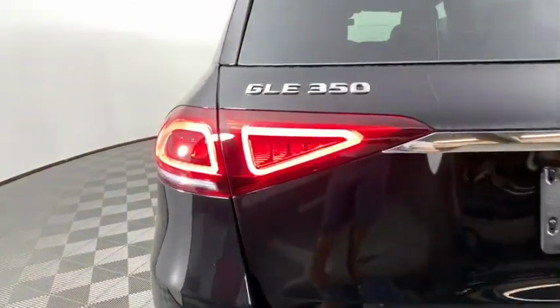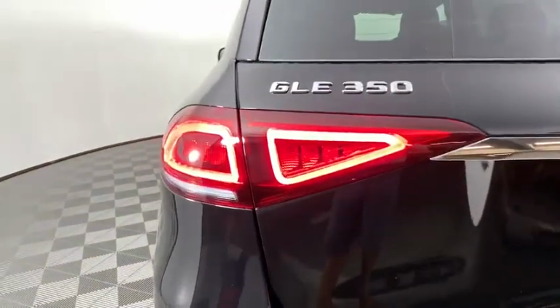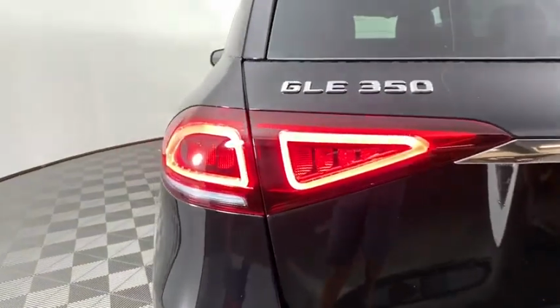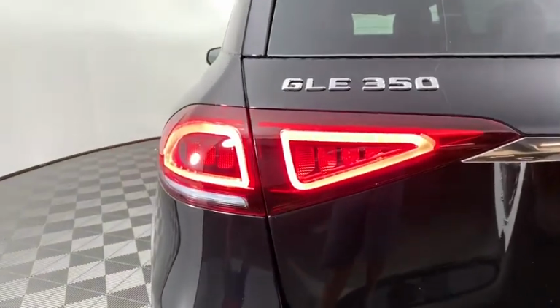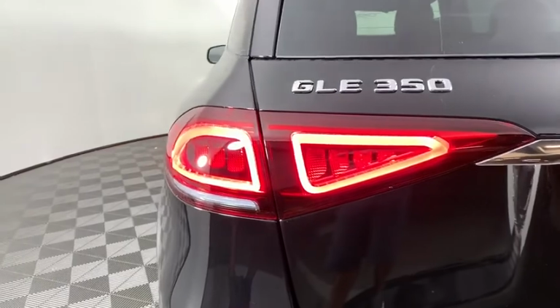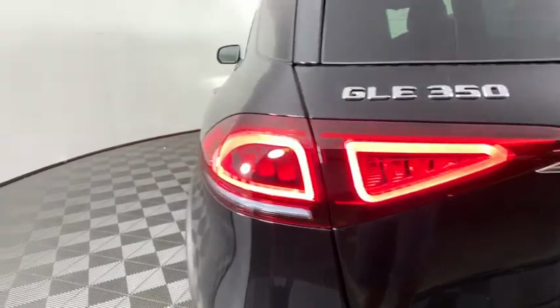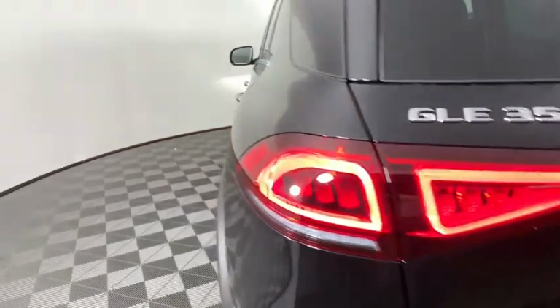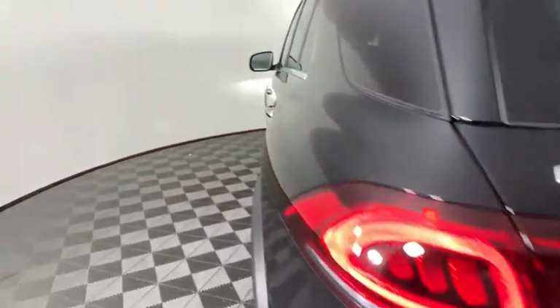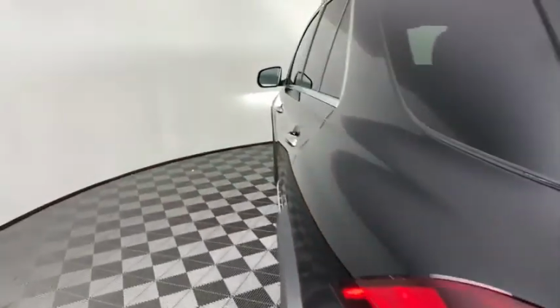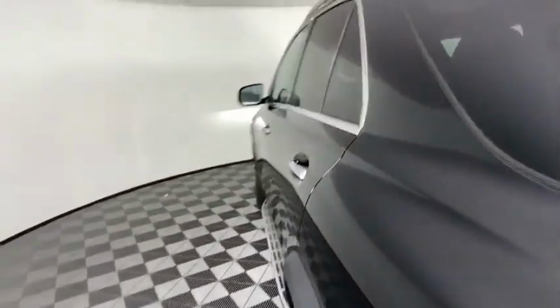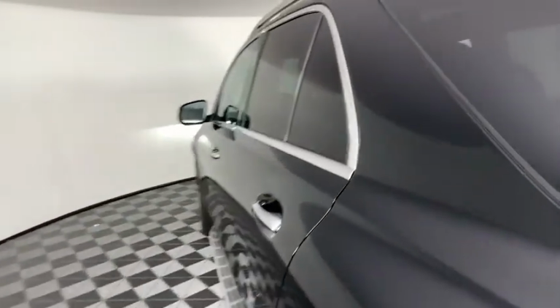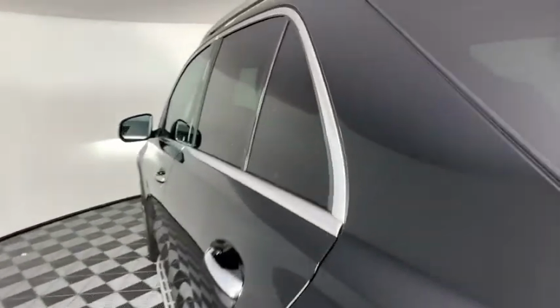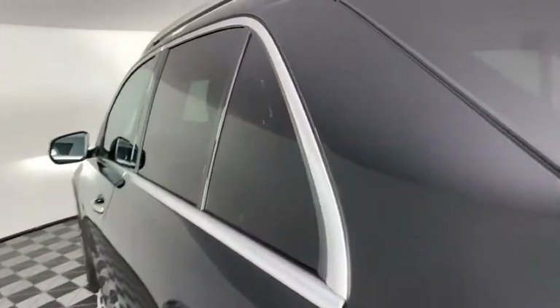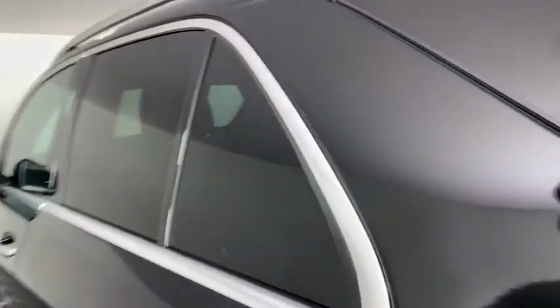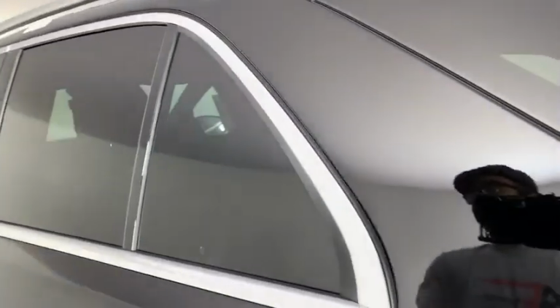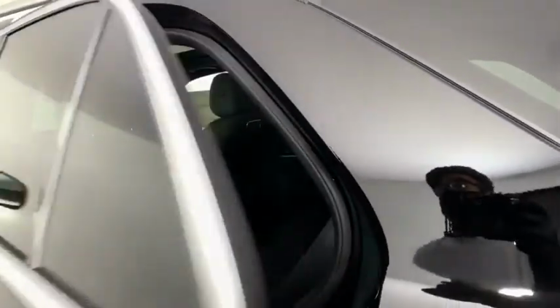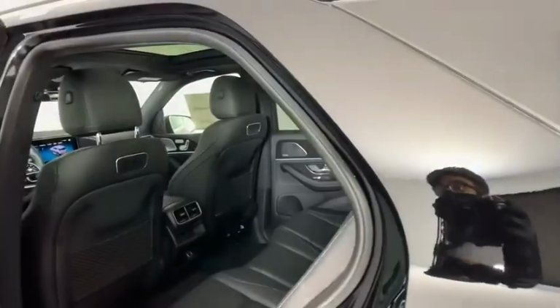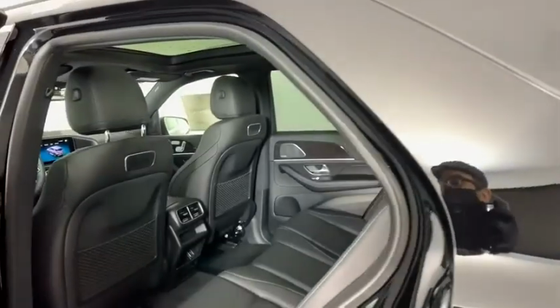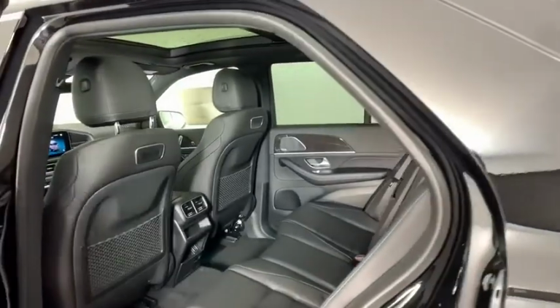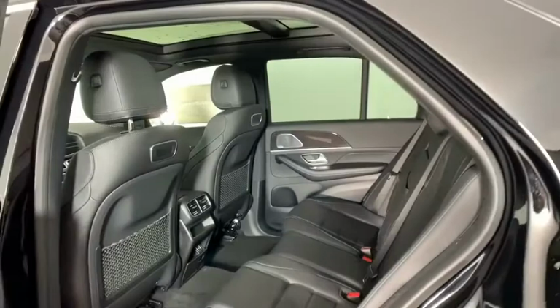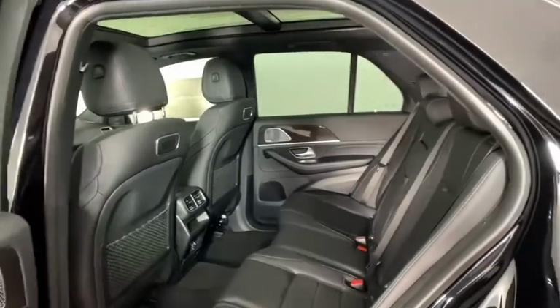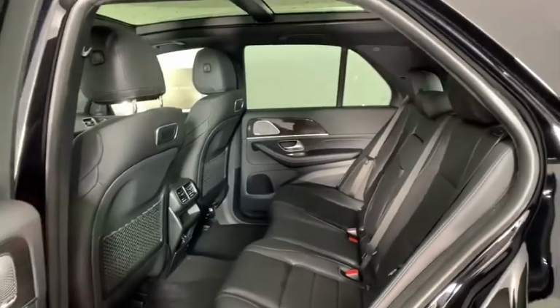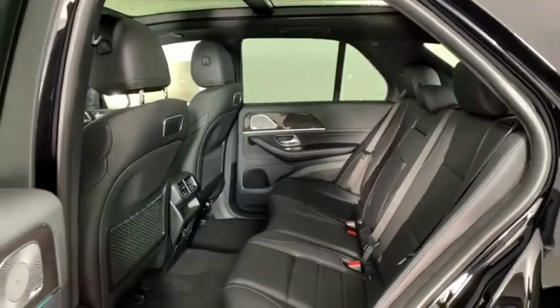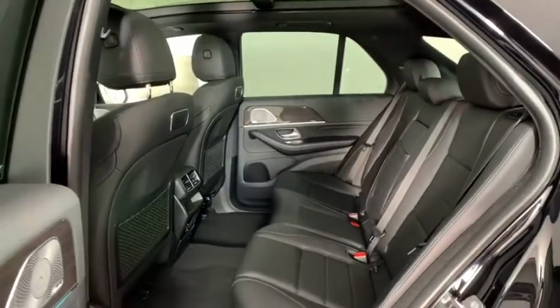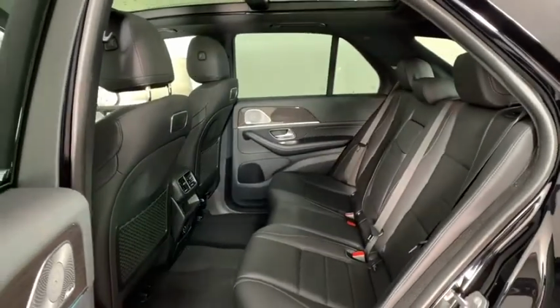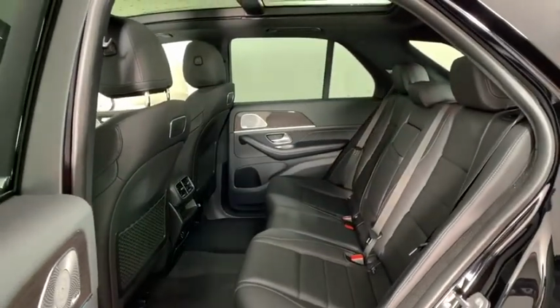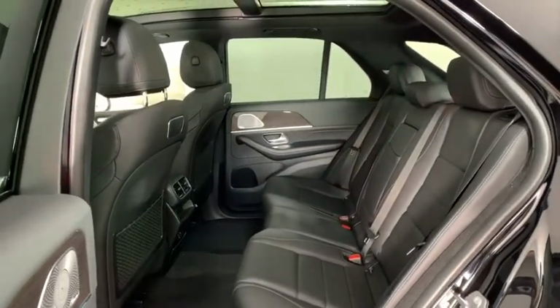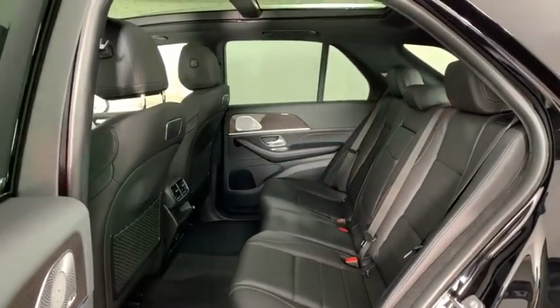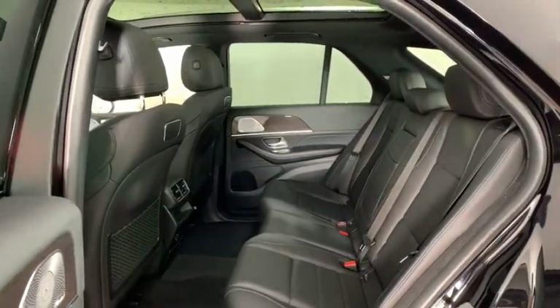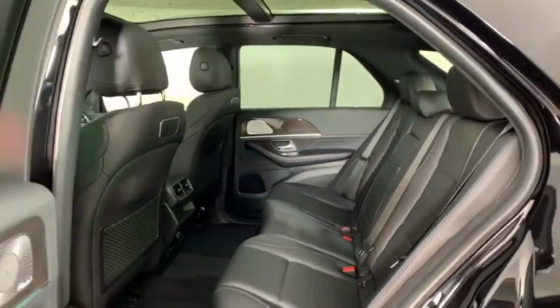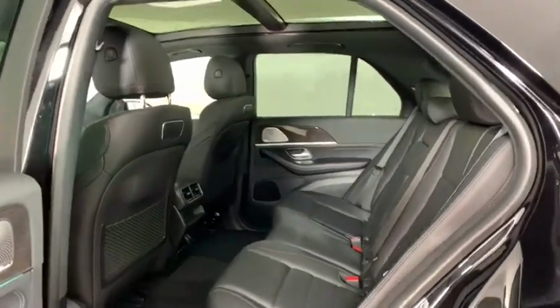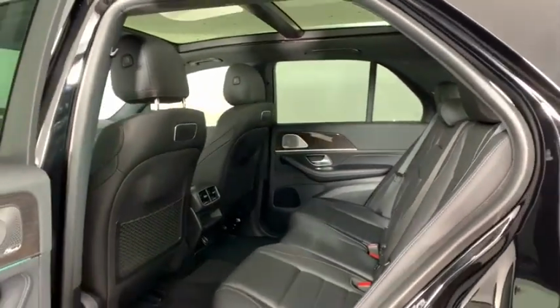Eight speakers, electronic stability control, heated front seat, compass, security system, trip computer, power windows, rear window defroster, tachometer, brake assist.